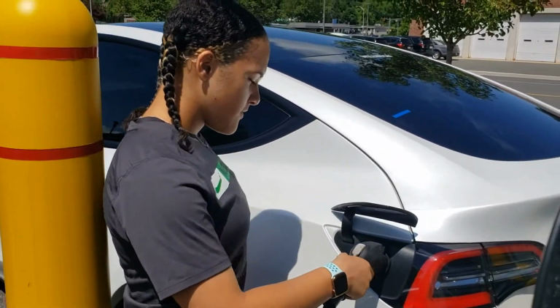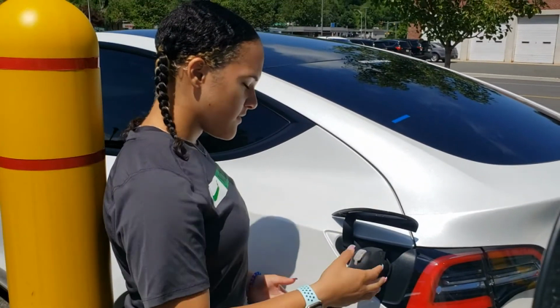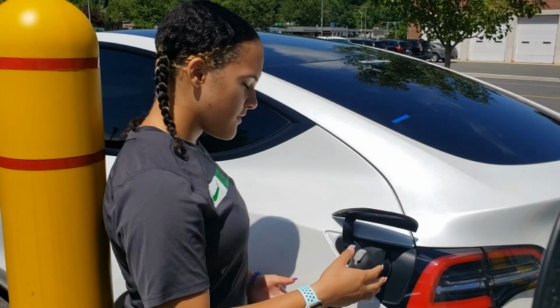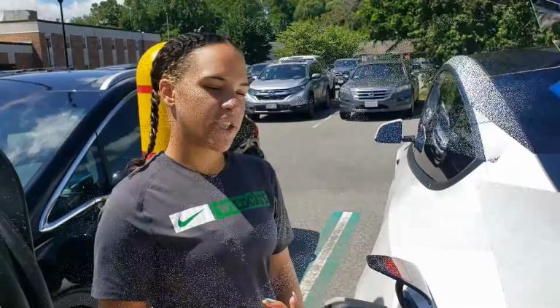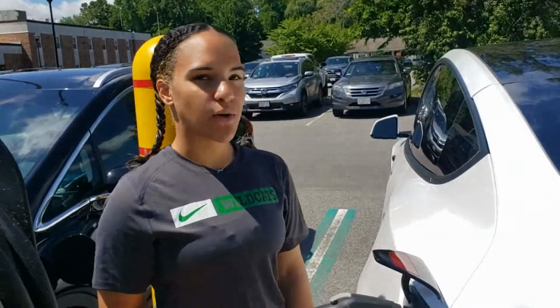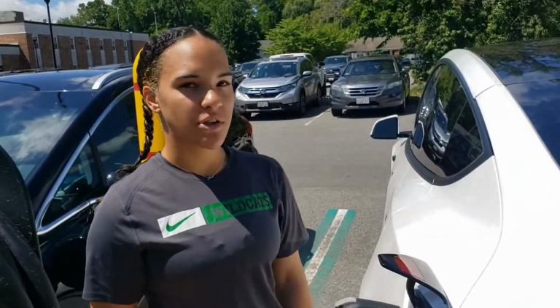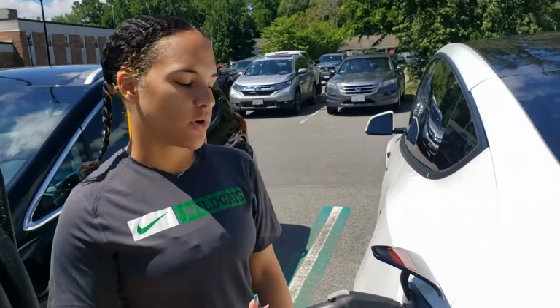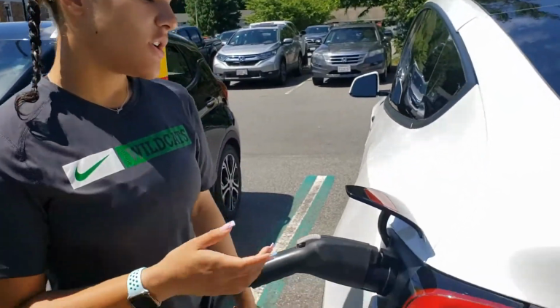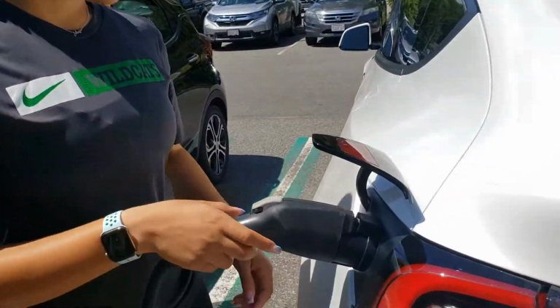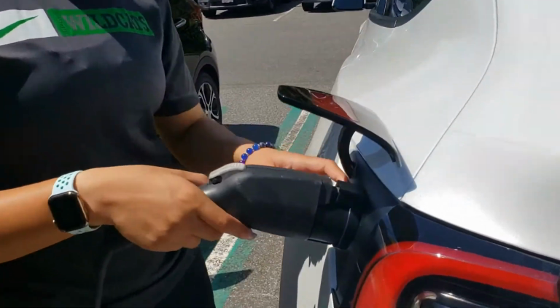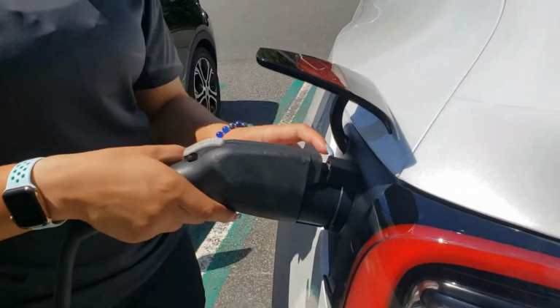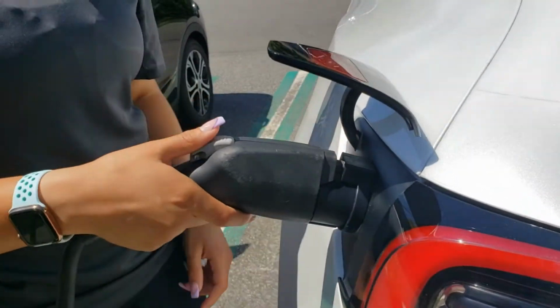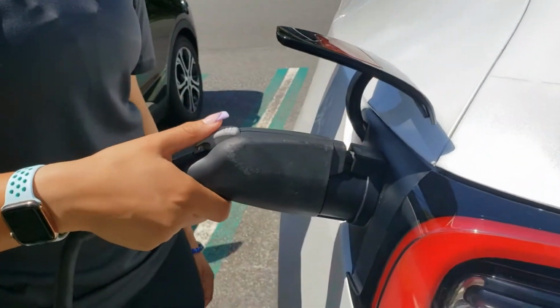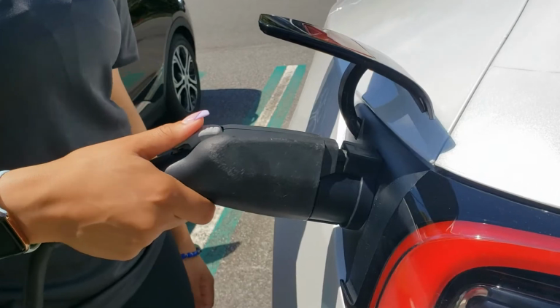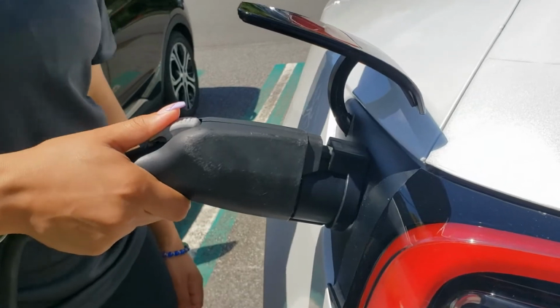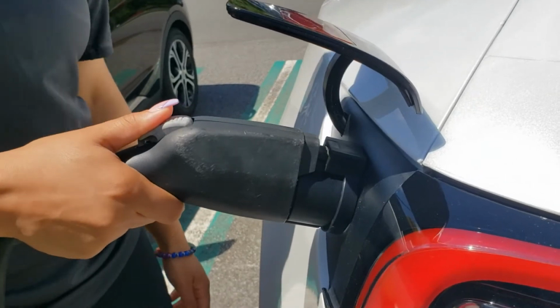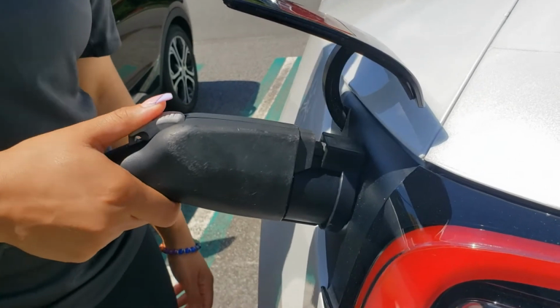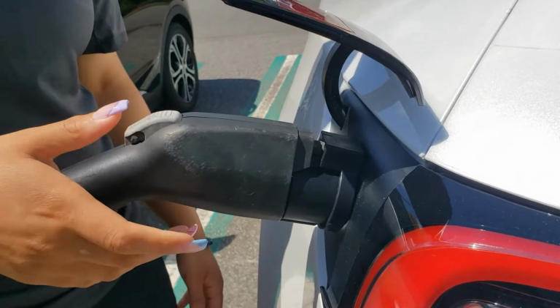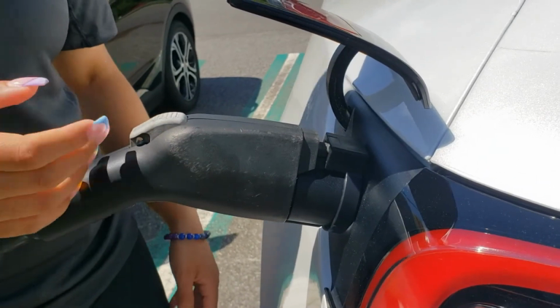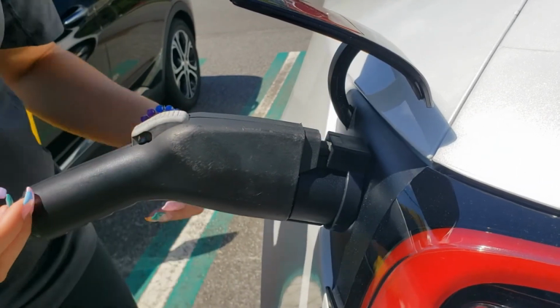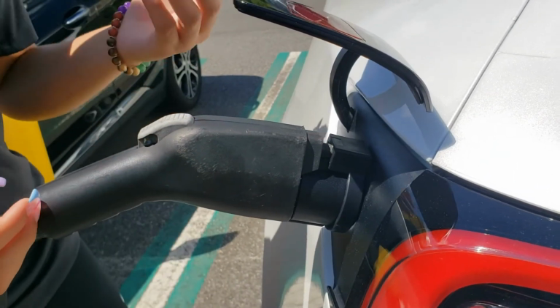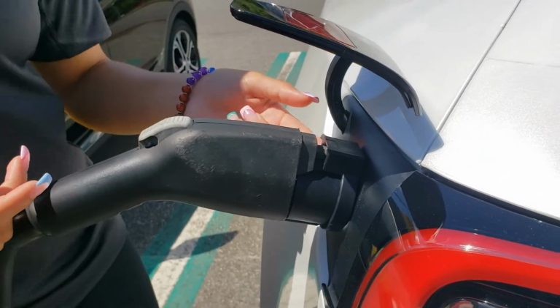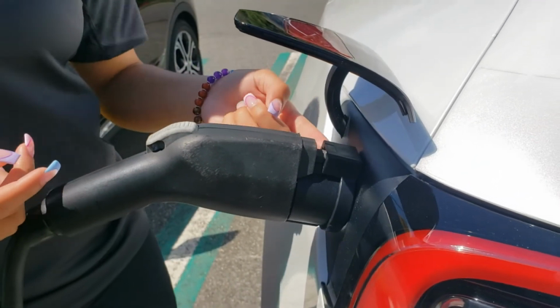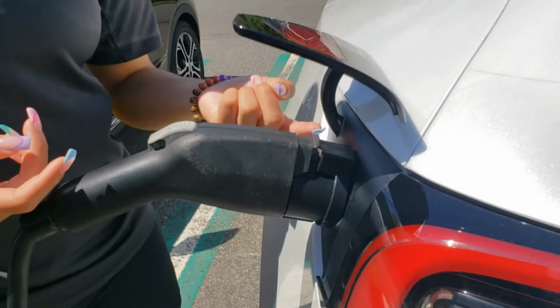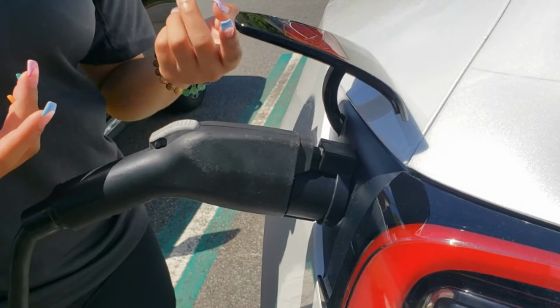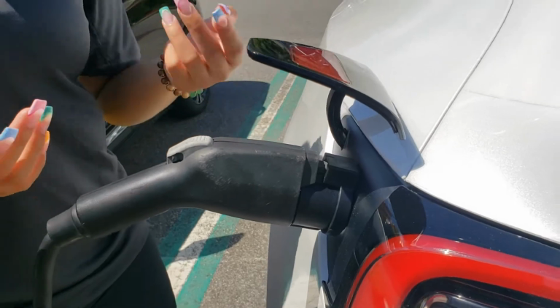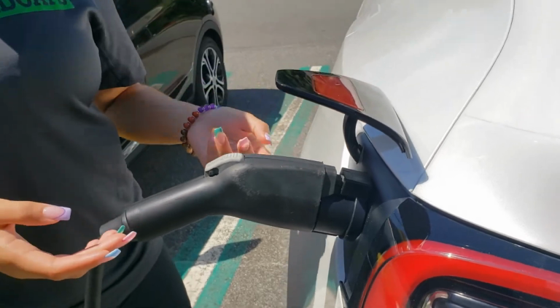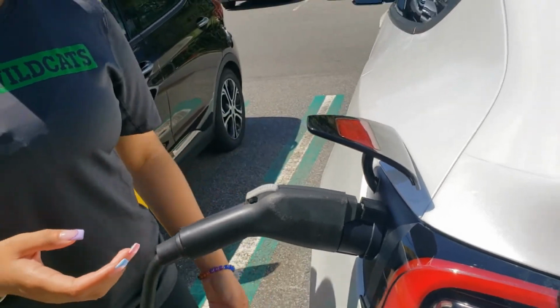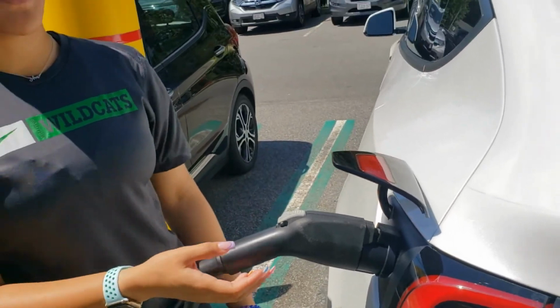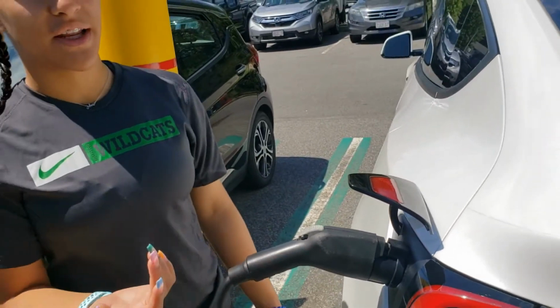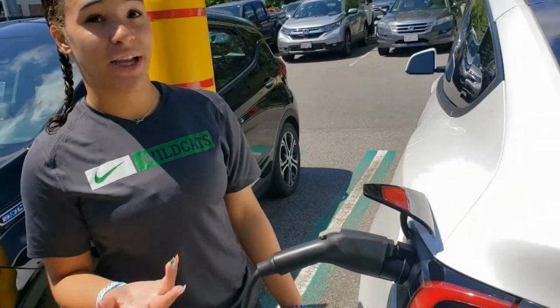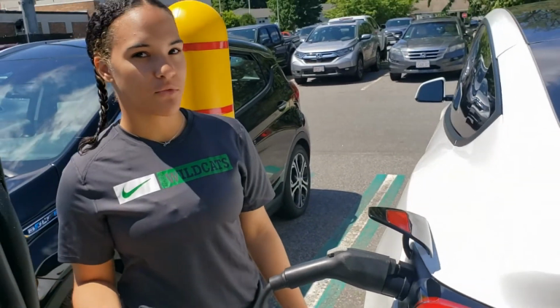So we've showed you what the lock is, but now we're going to show you how it works. If this lock wasn't here on the adapter, someone could easily pull this out of our charging port. So because we have this lock with us, it stops level 2 chargers from being taken out against our will.